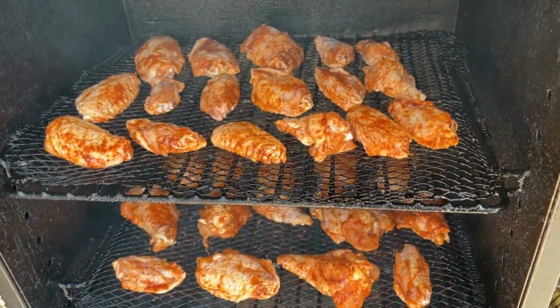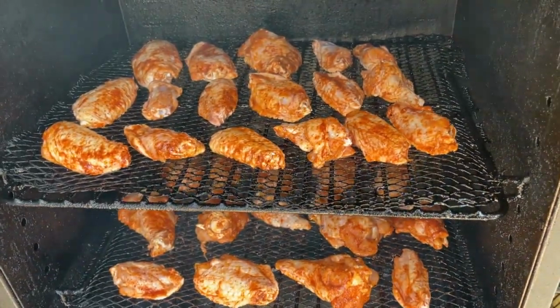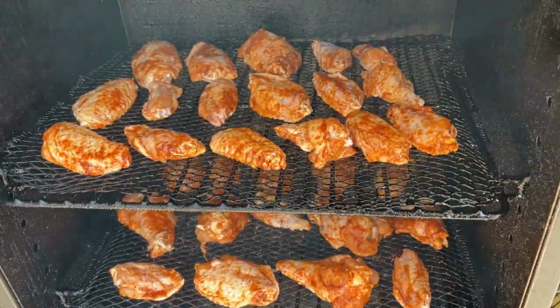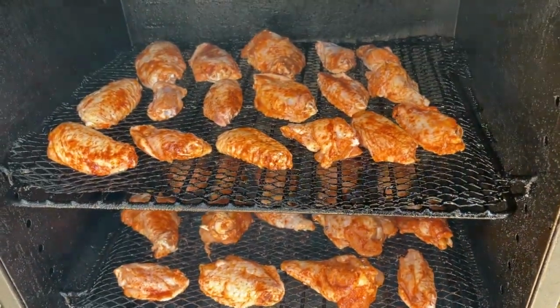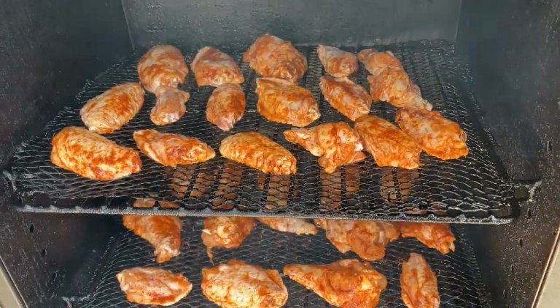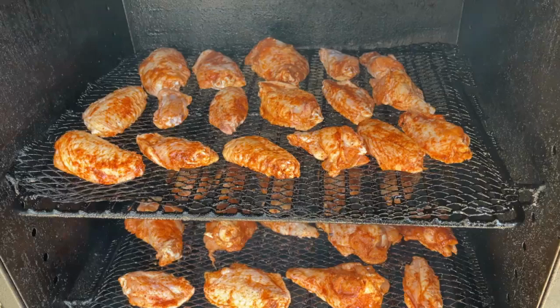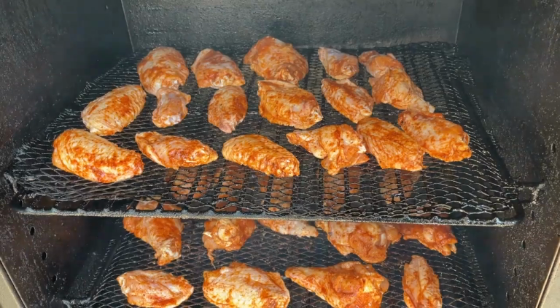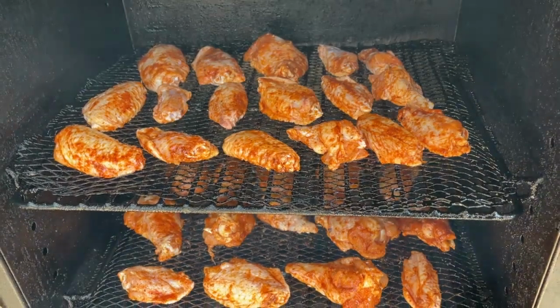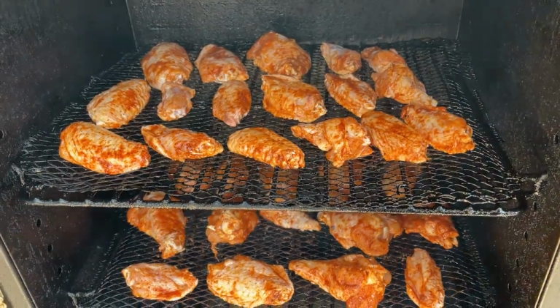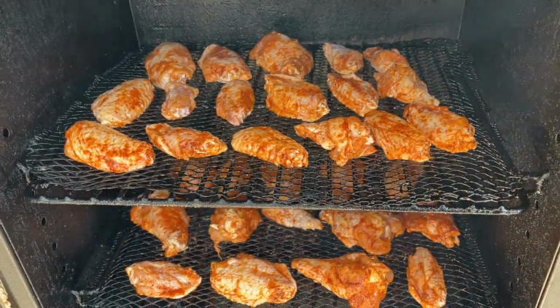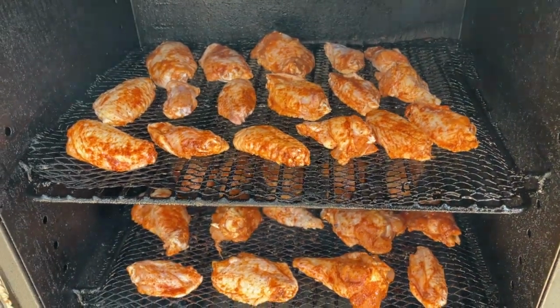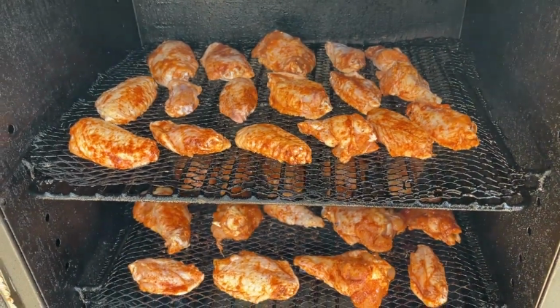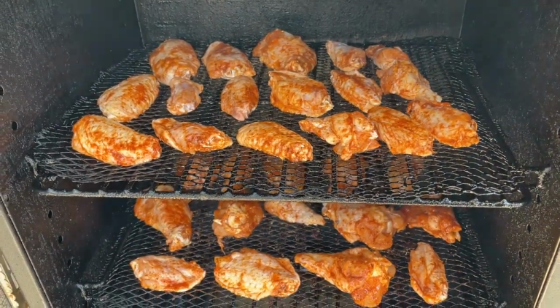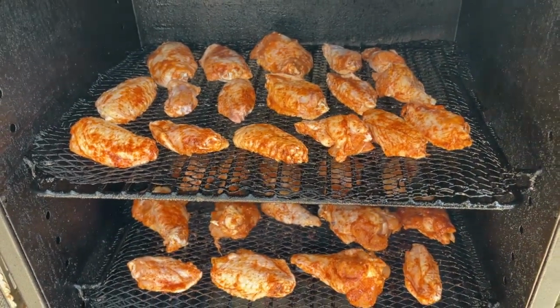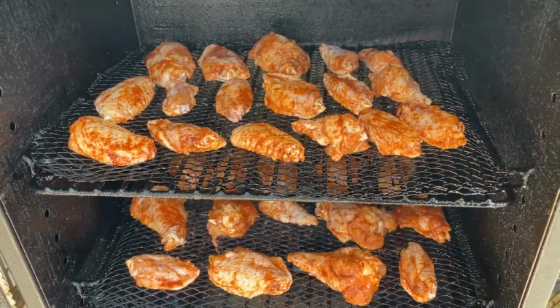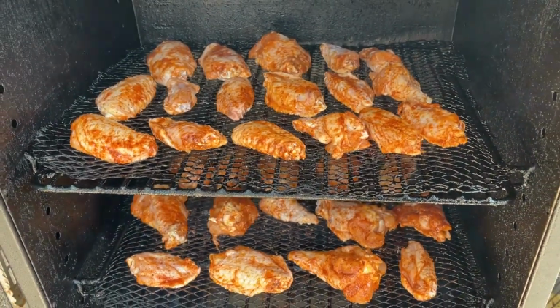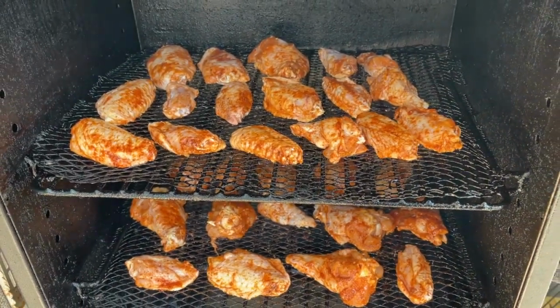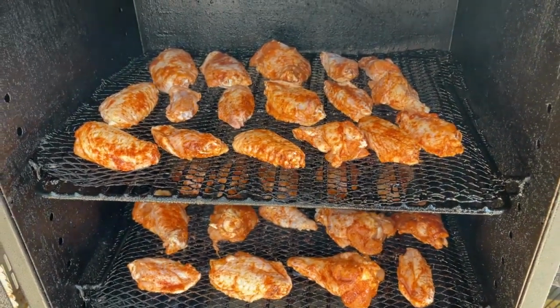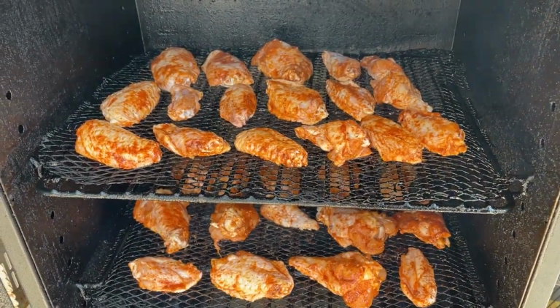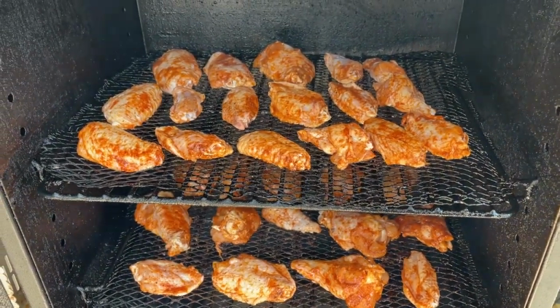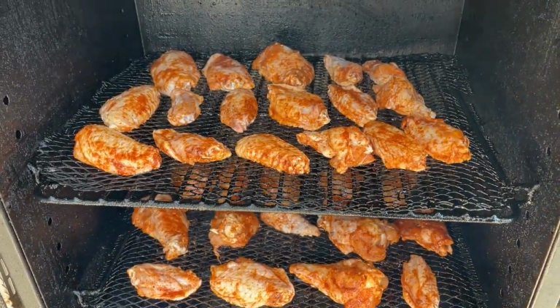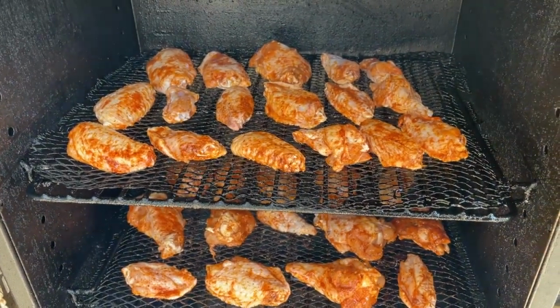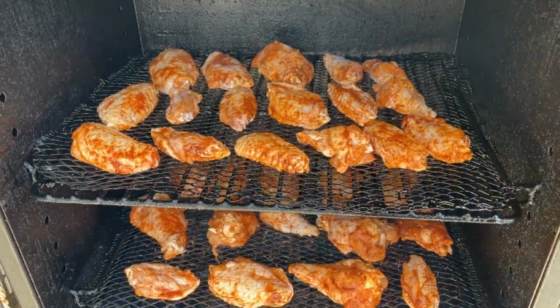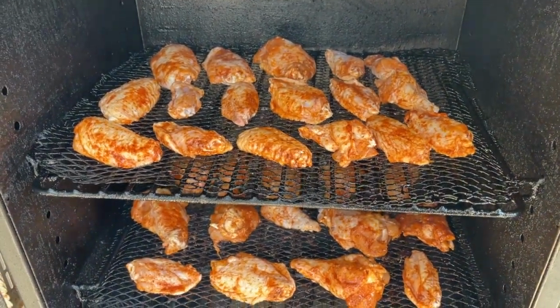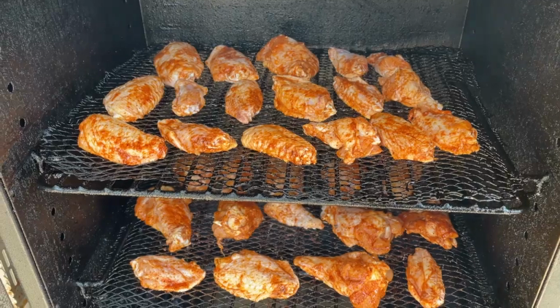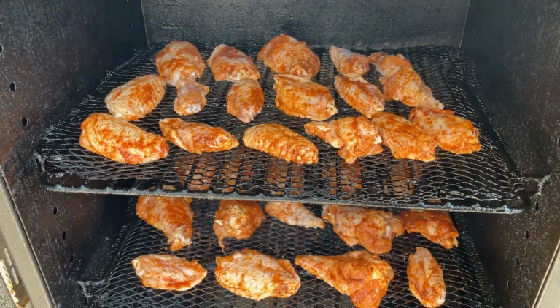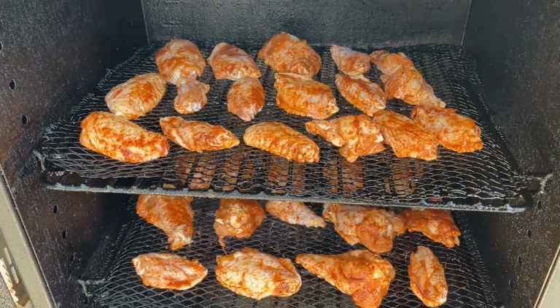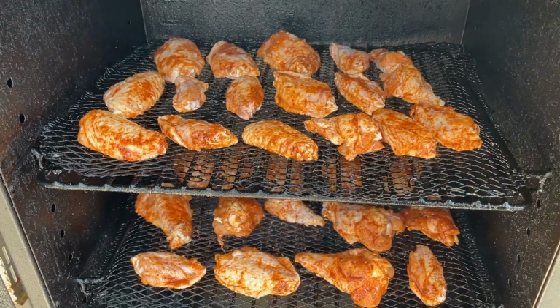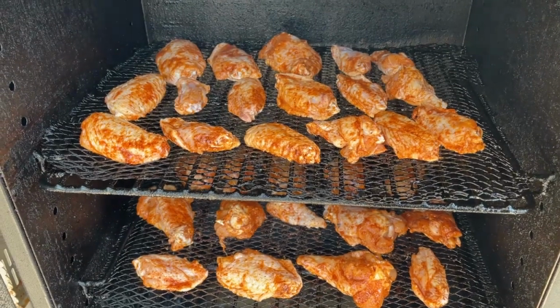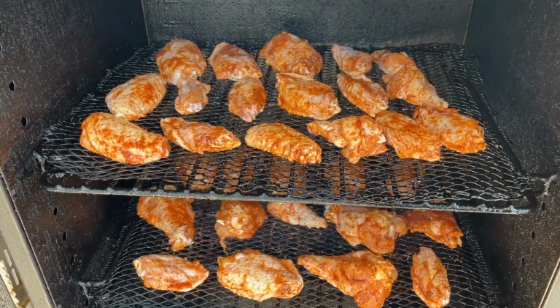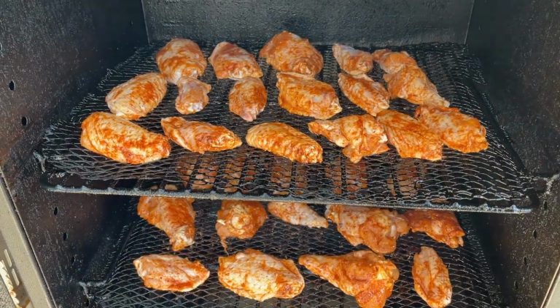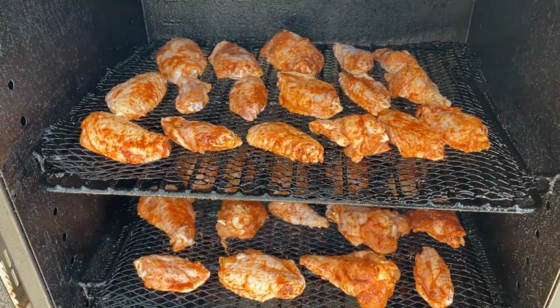We've already got them in the smoker. We just put them in and I came in to get the camera. Now we're just going to let them do their thing, take their time, and we'll check back in a bit.